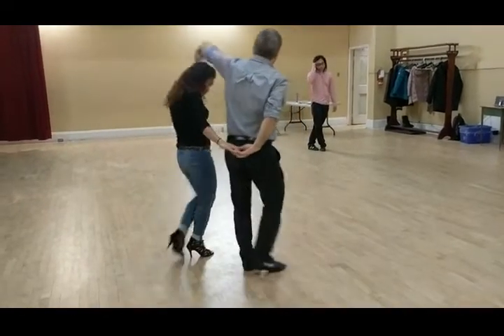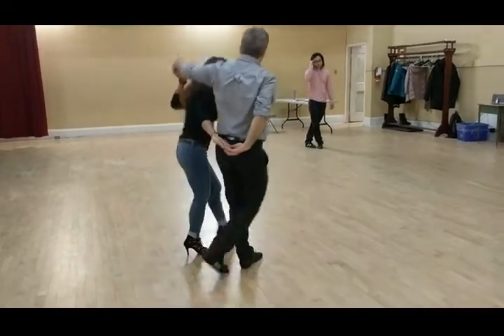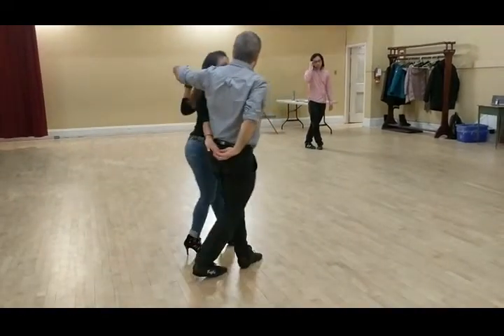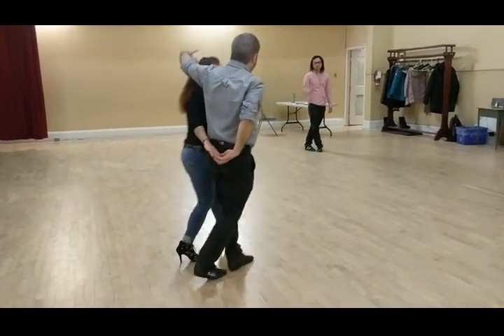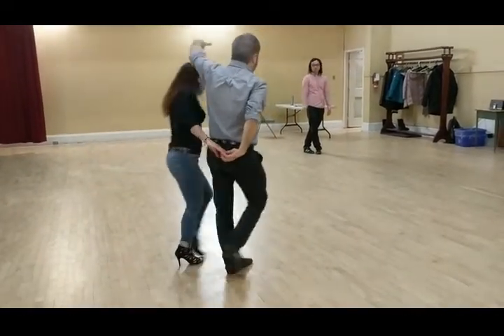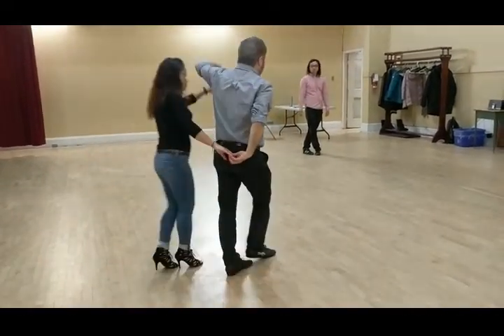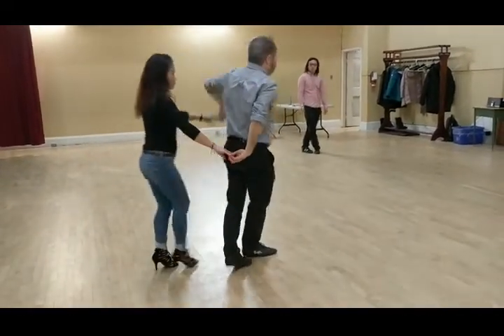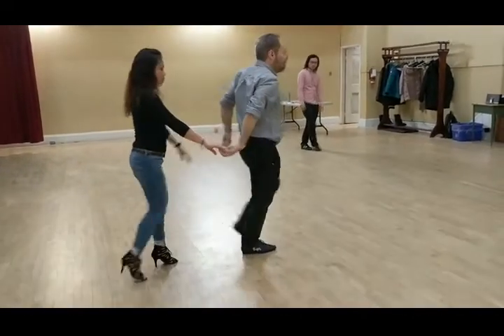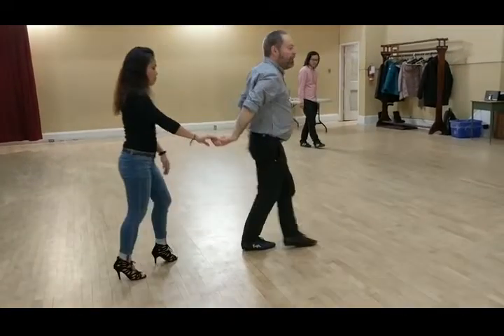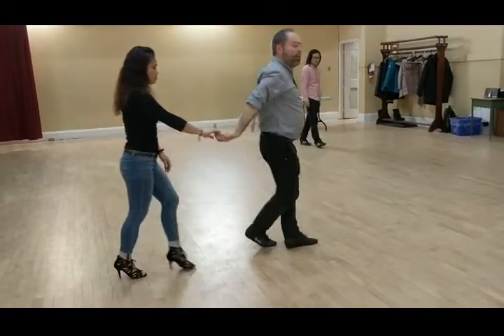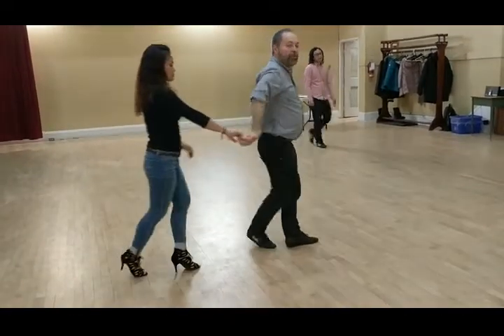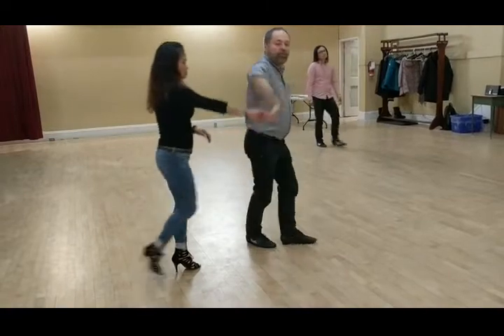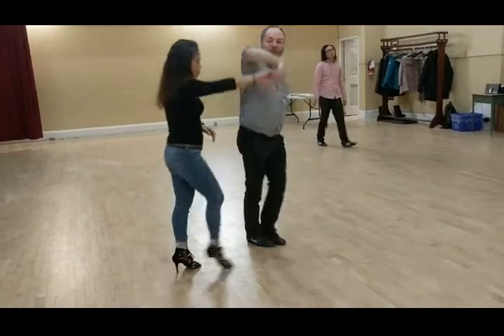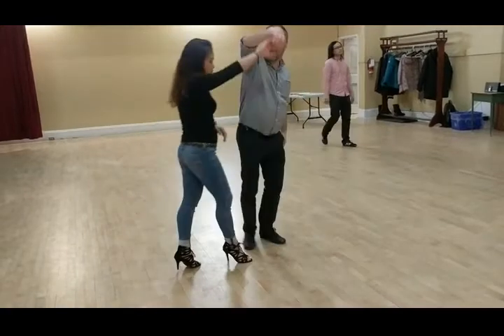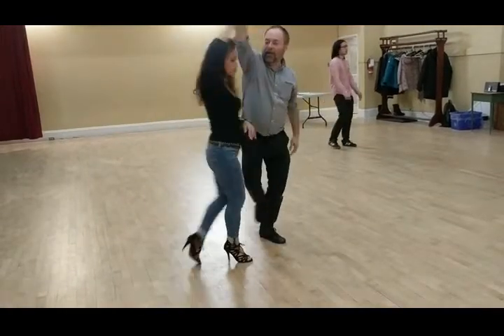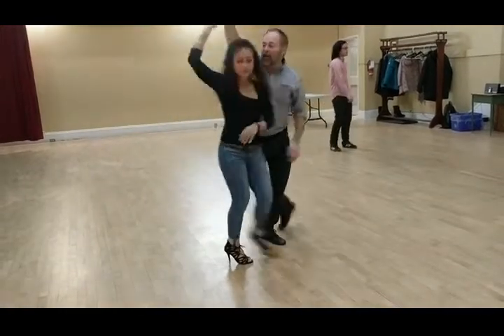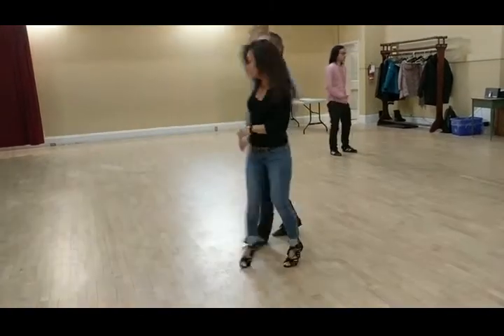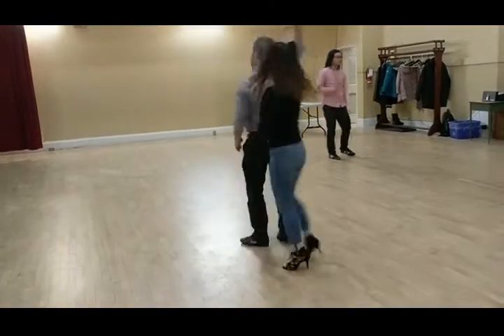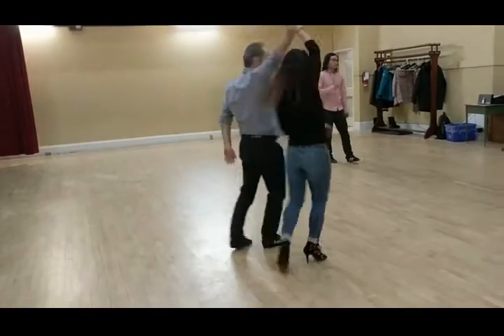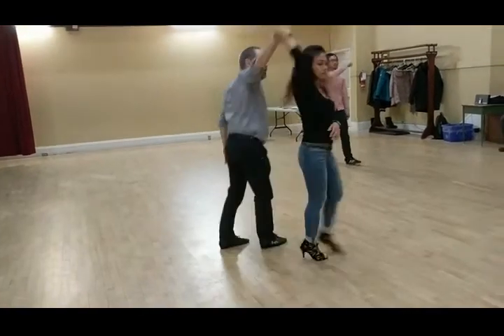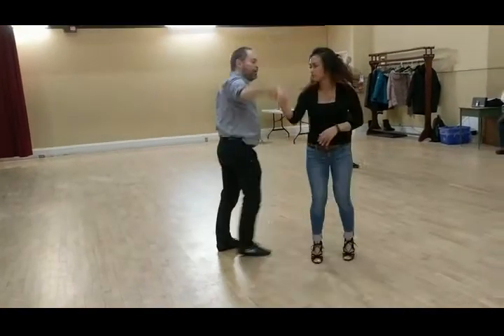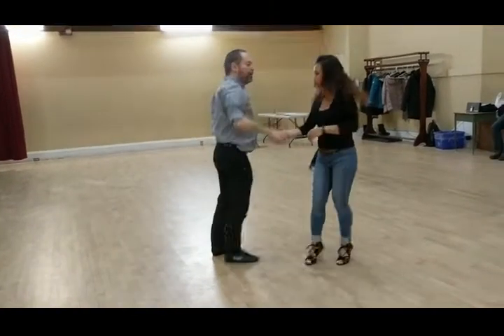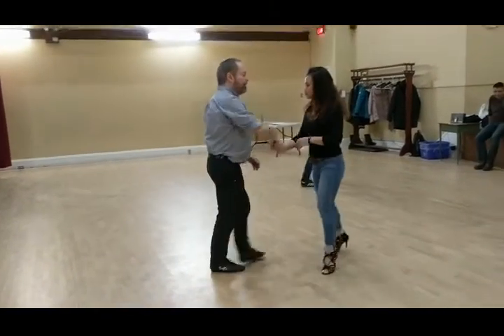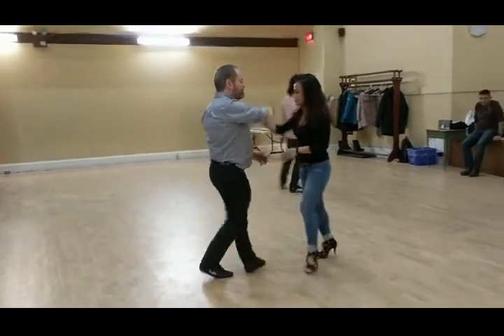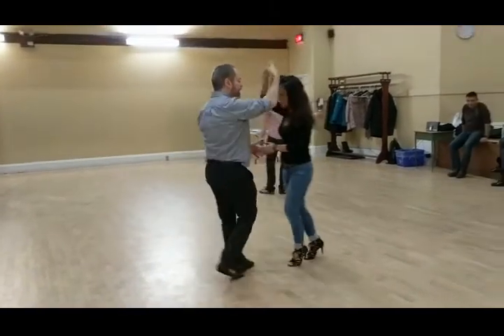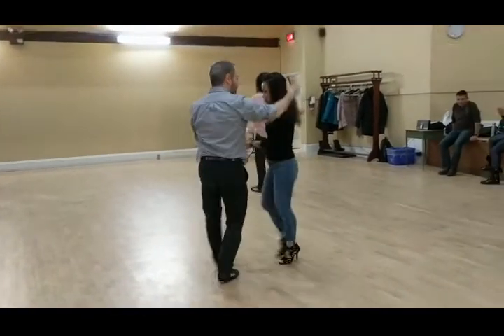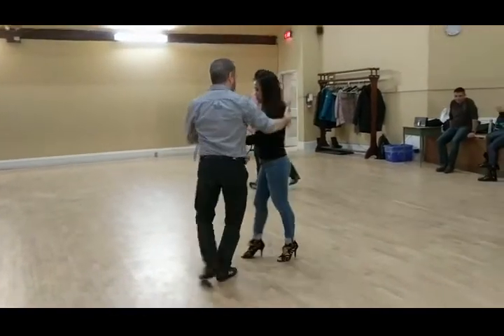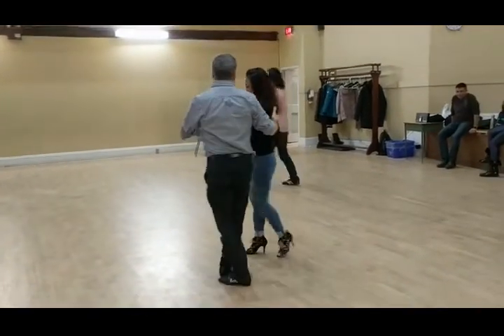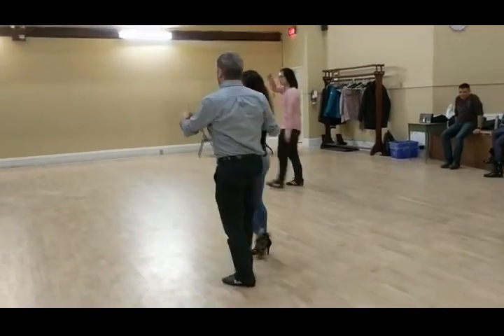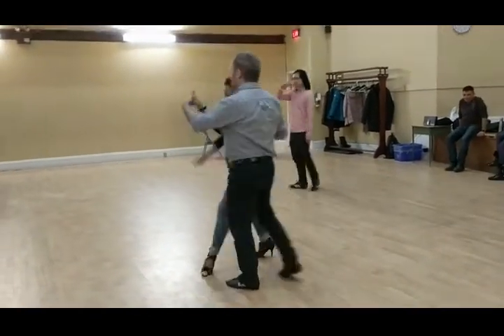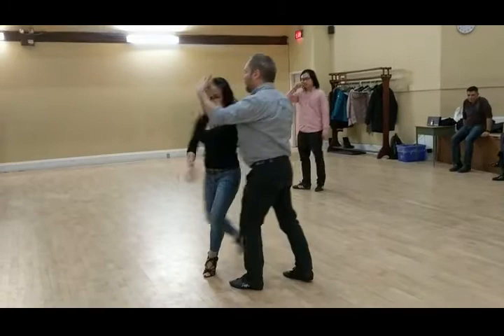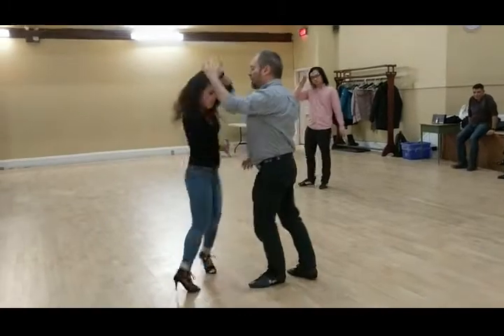Now we do outside. We're going to hold the leader. 1, 2, 3. And outside turn. We're going to do outside. We finish it however you like.